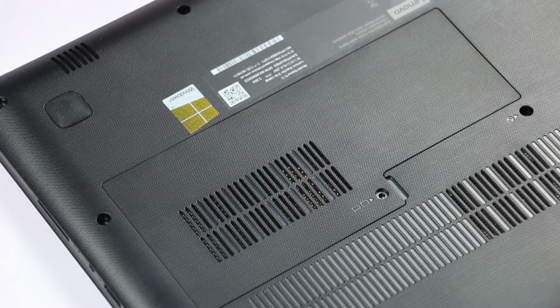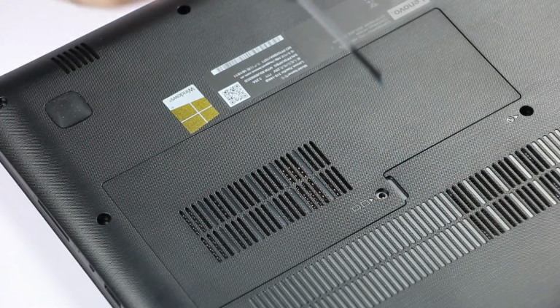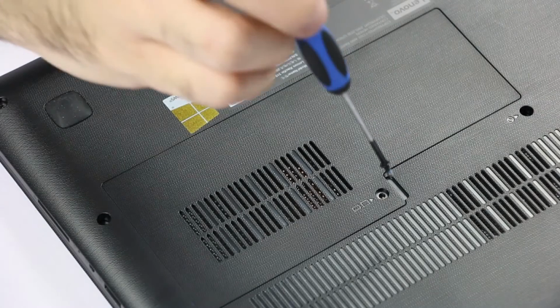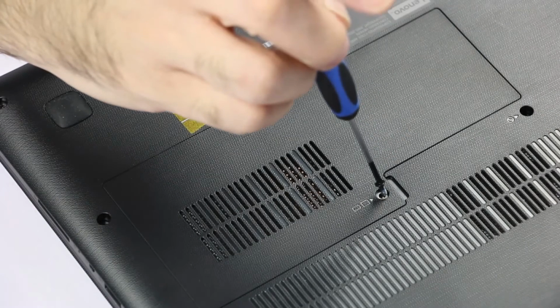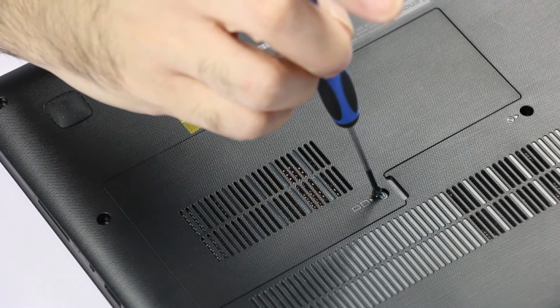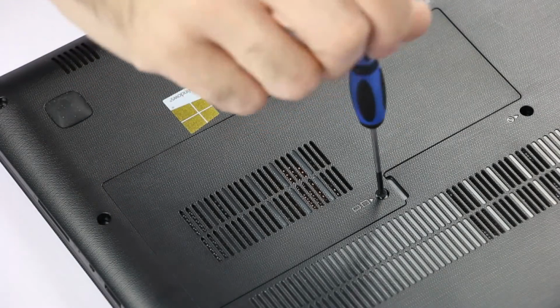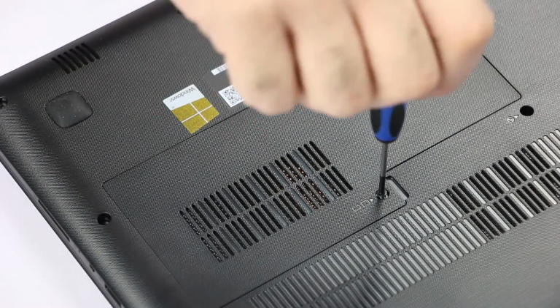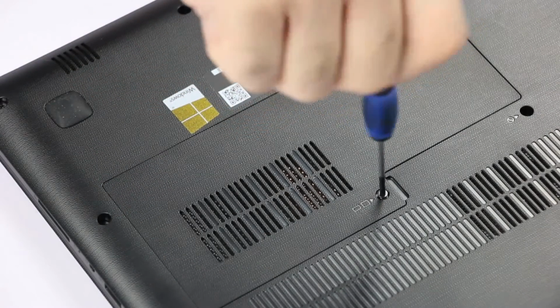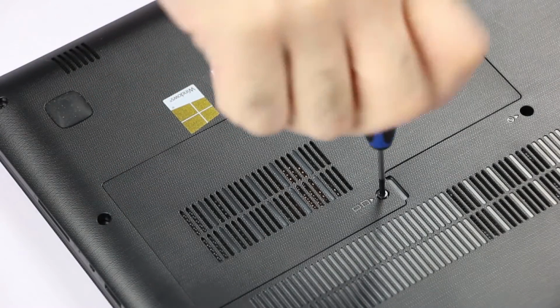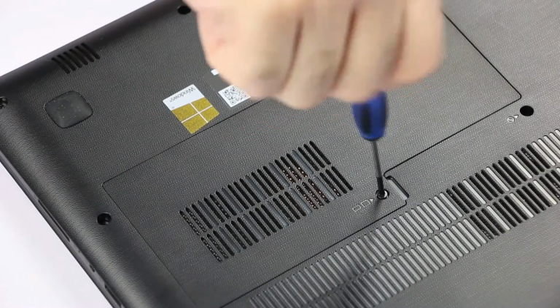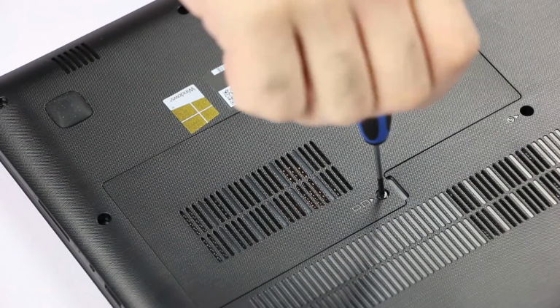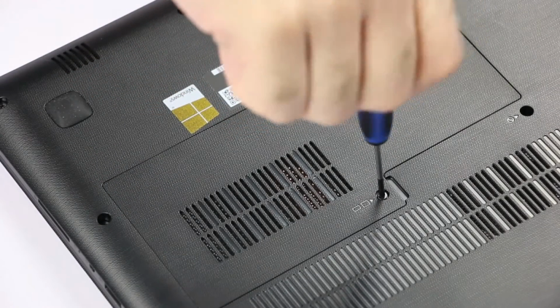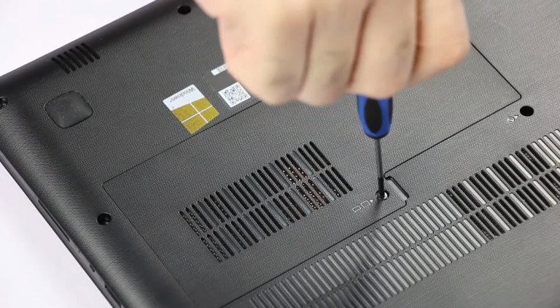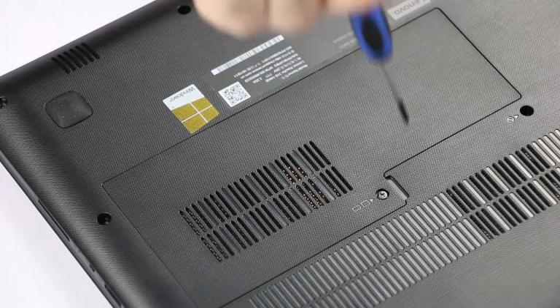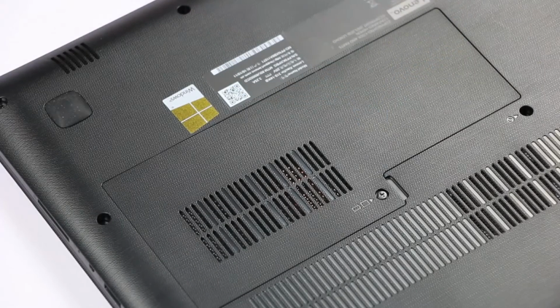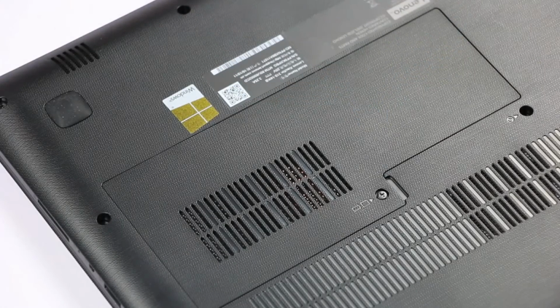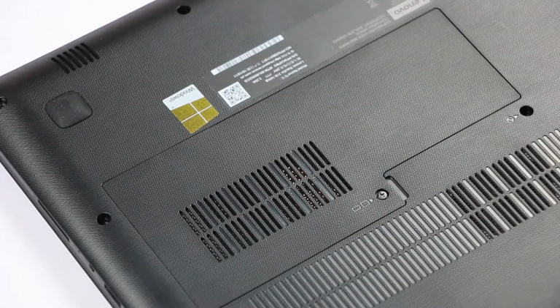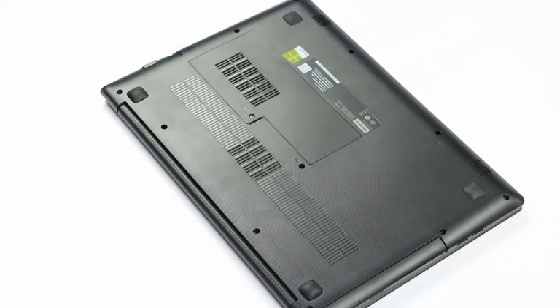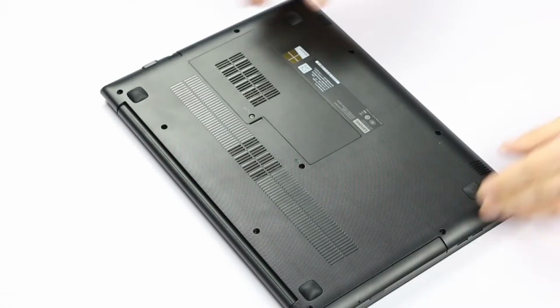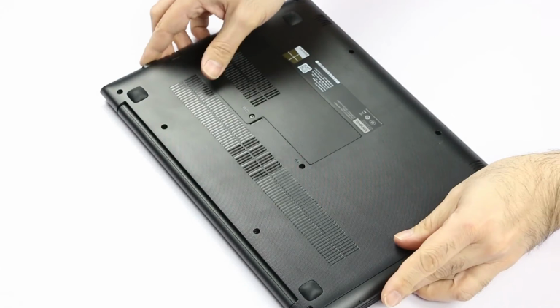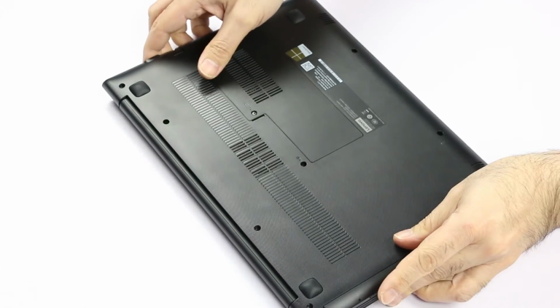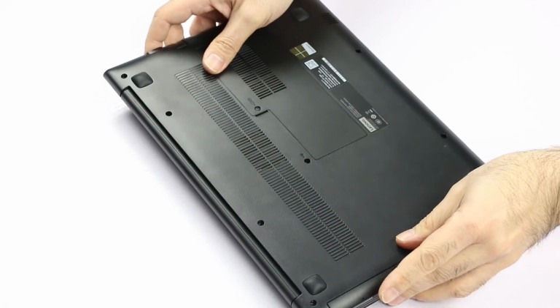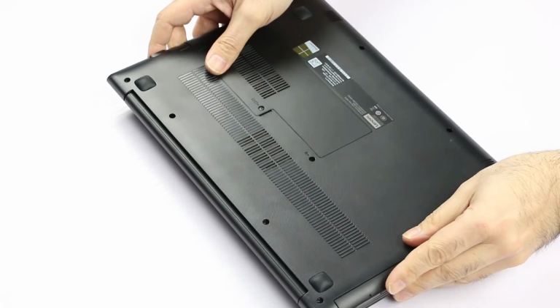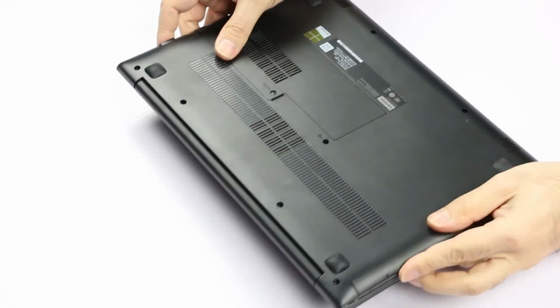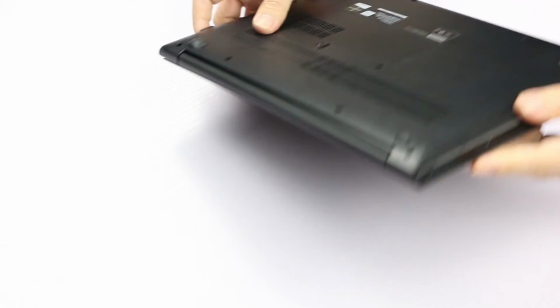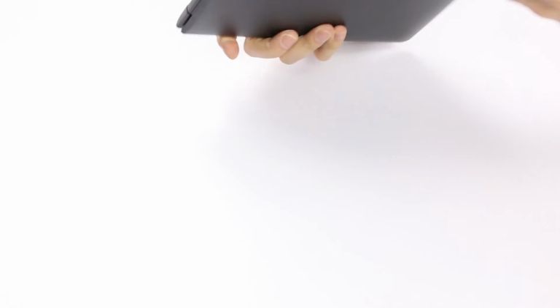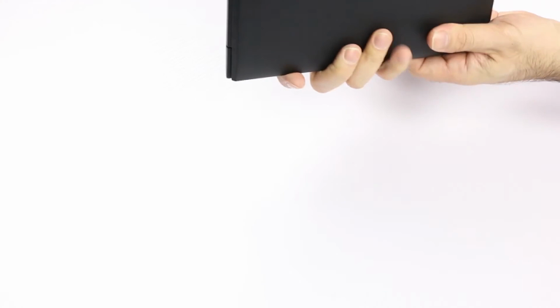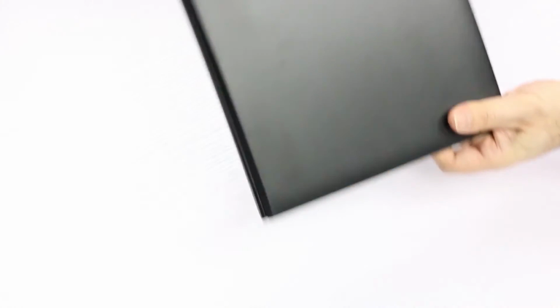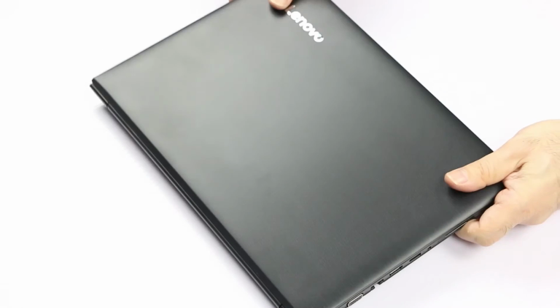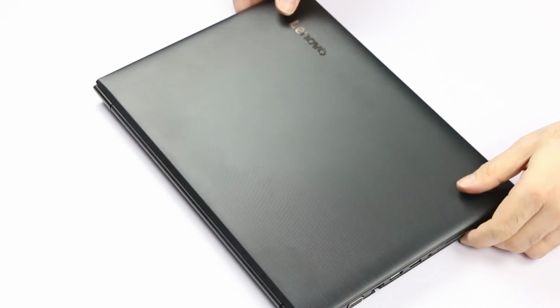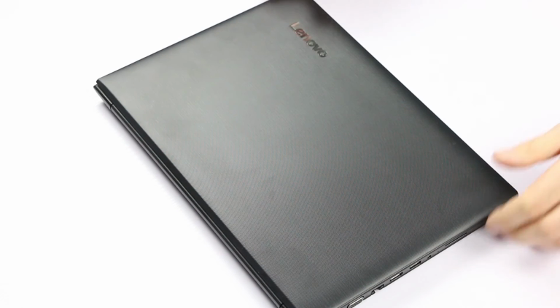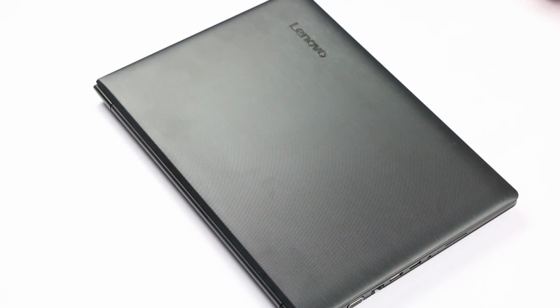Install one screw here. Last, we need to plug the power adapter again in order to re-enable the internal battery.